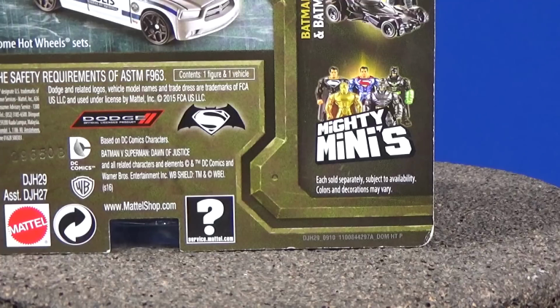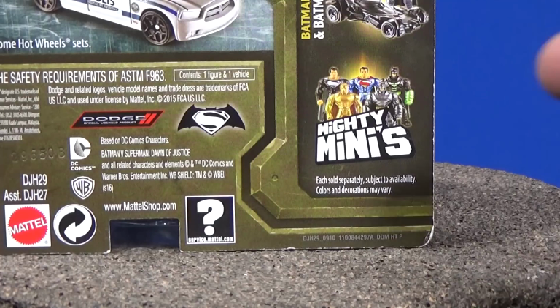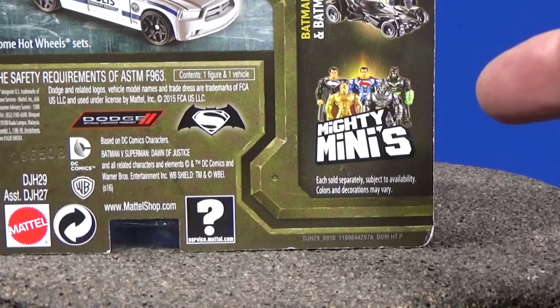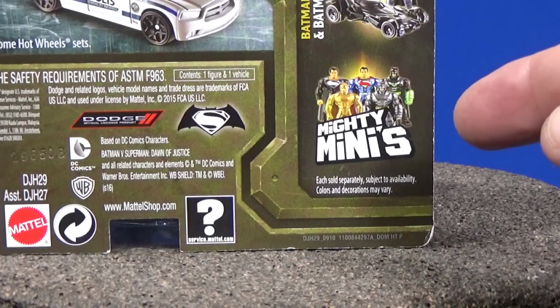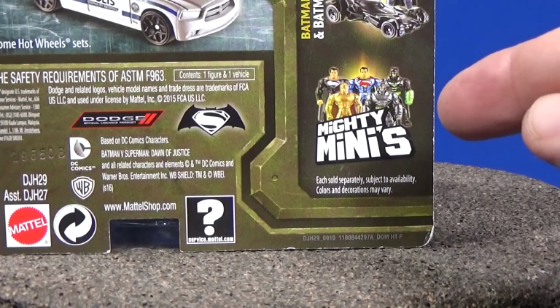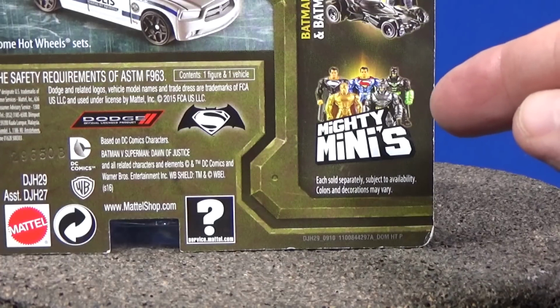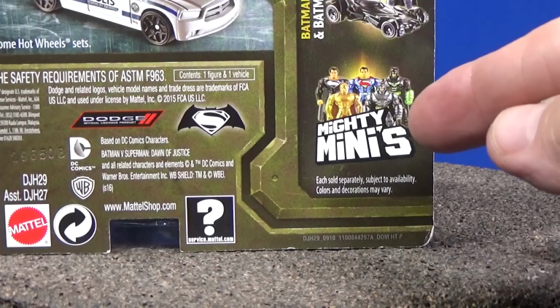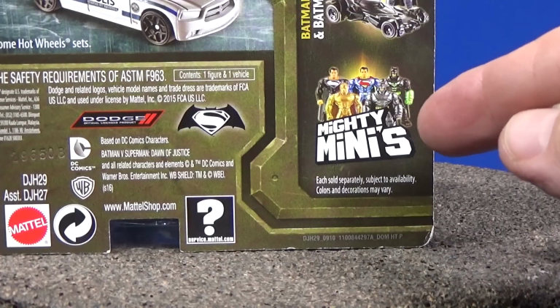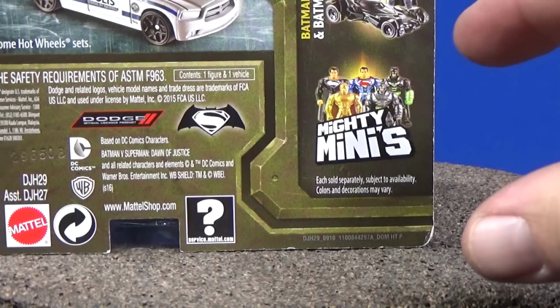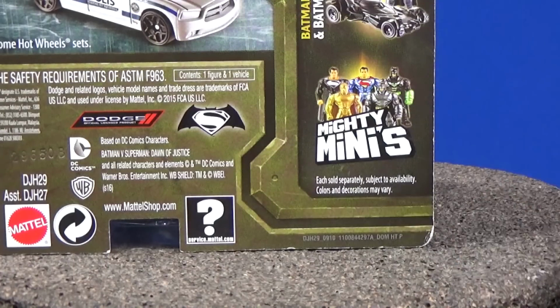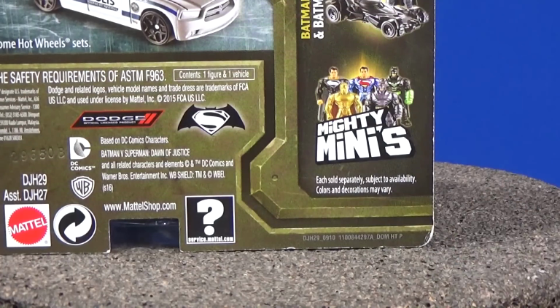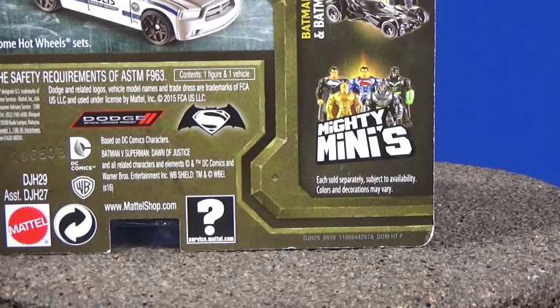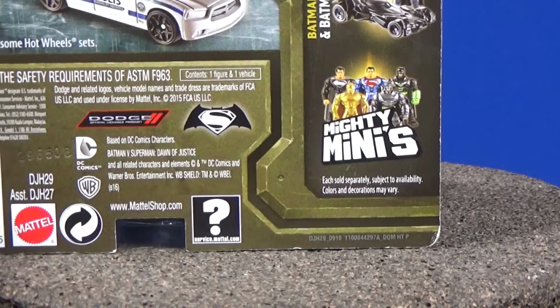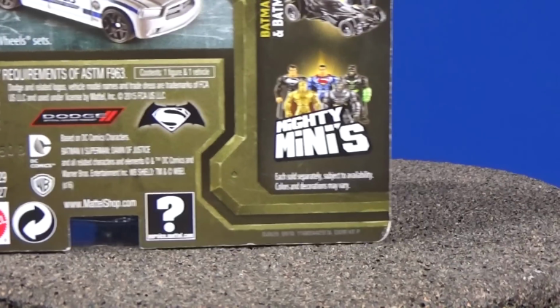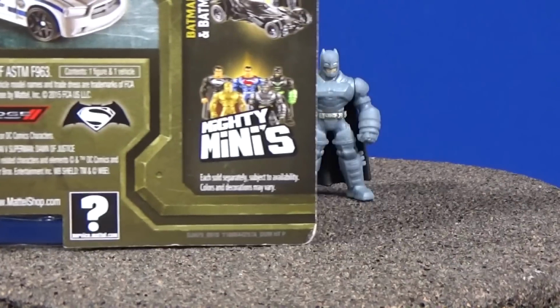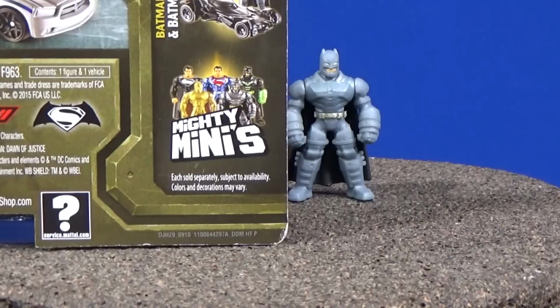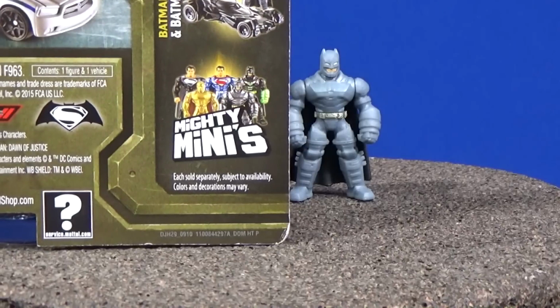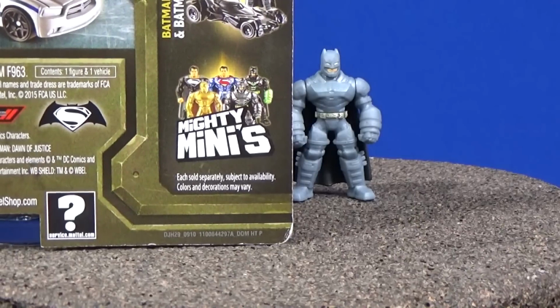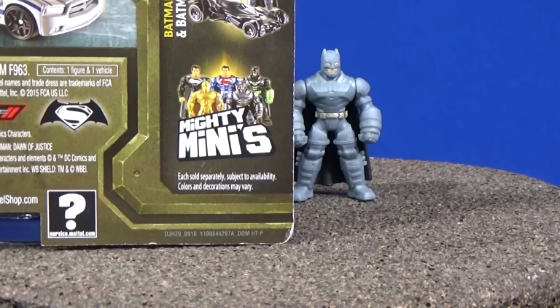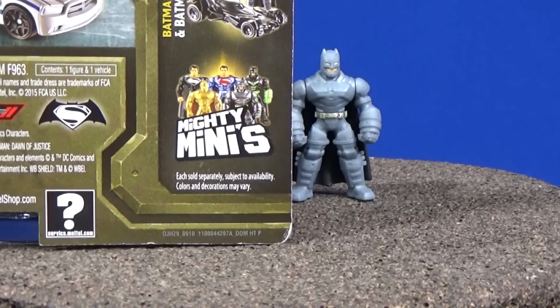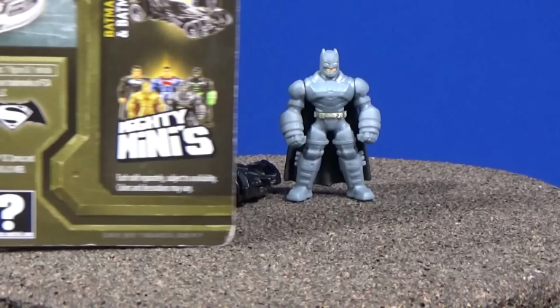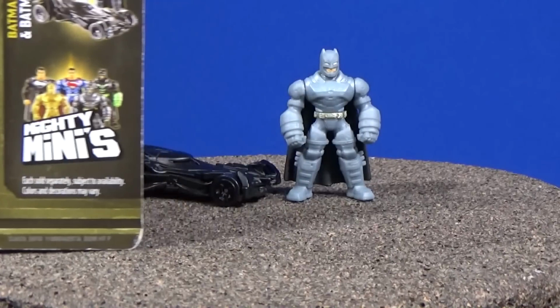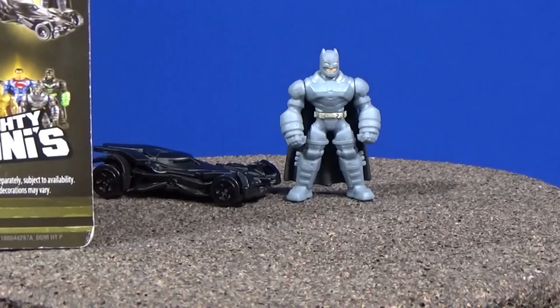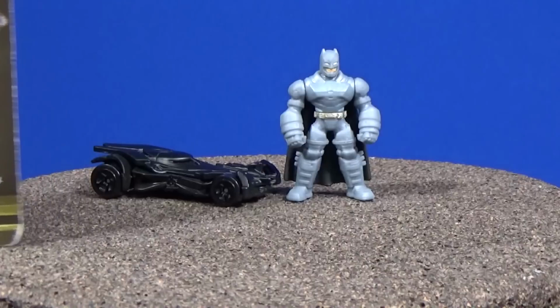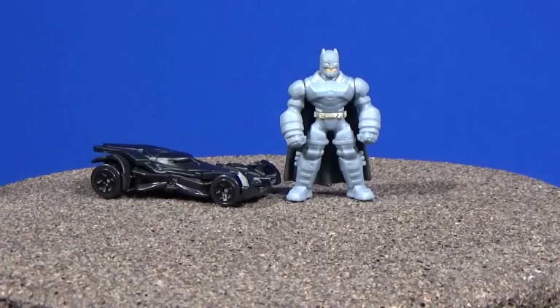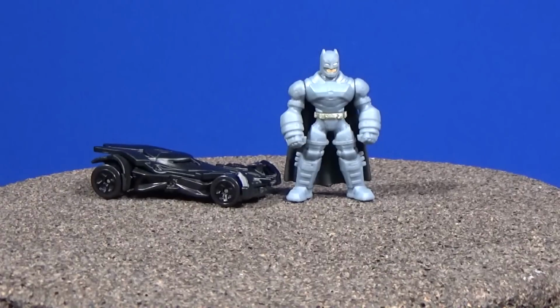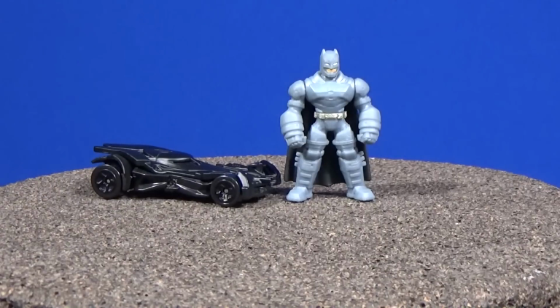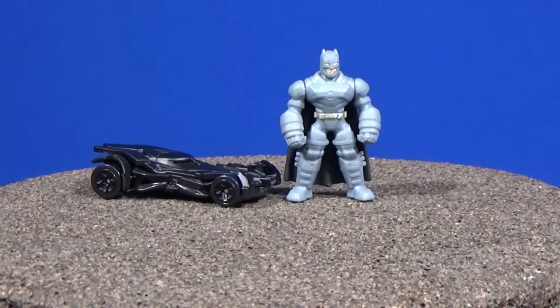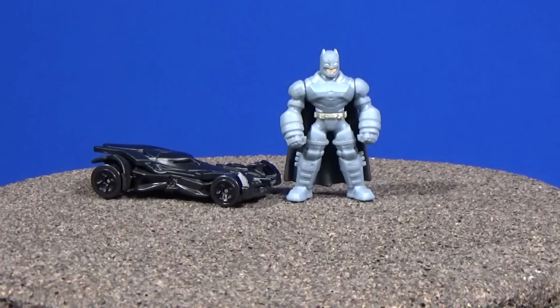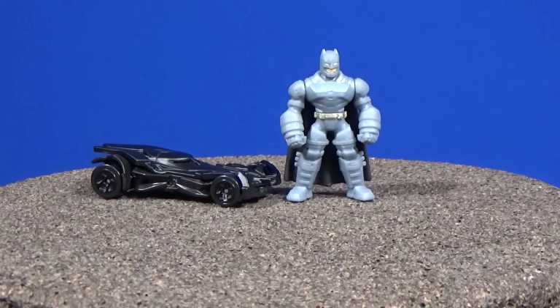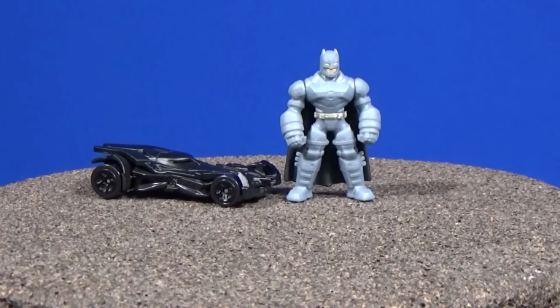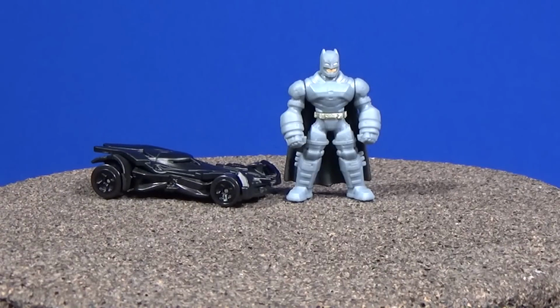The Mighty Minis on the back of the package are sold in little blind bags, and that's pretty much what the figure is that was included in the set. There's Batman, and there is his Batmobile — the Dawn of Justice version.